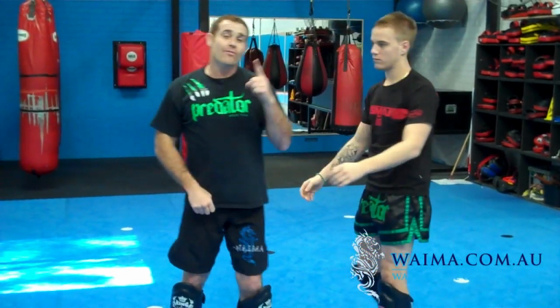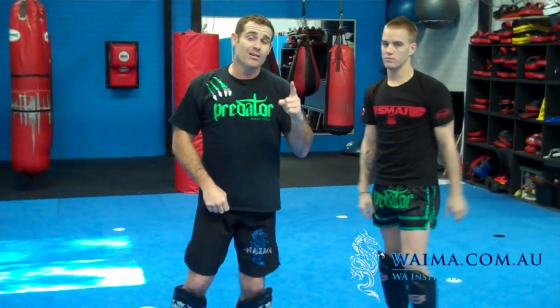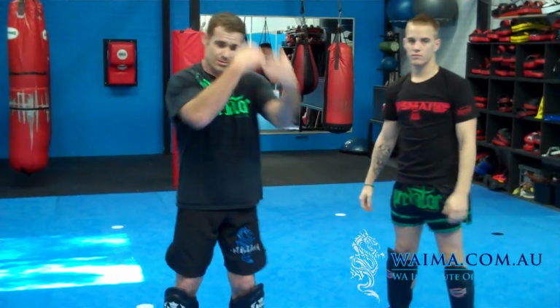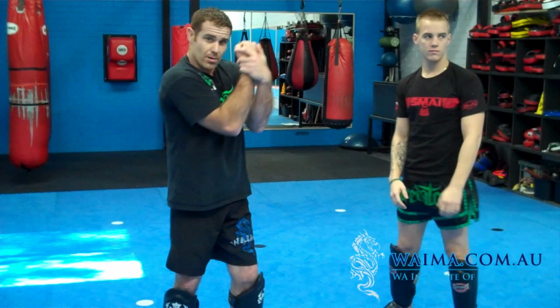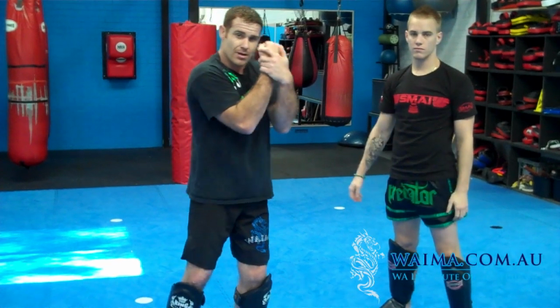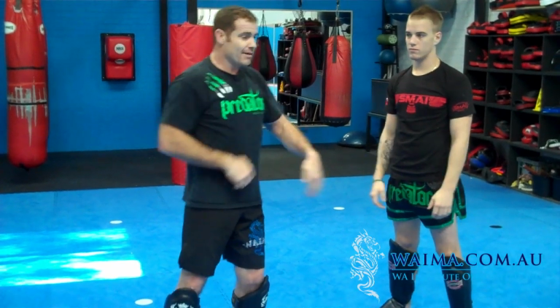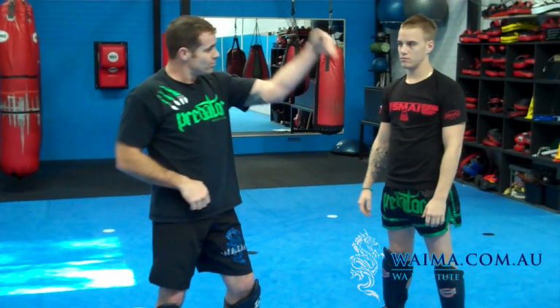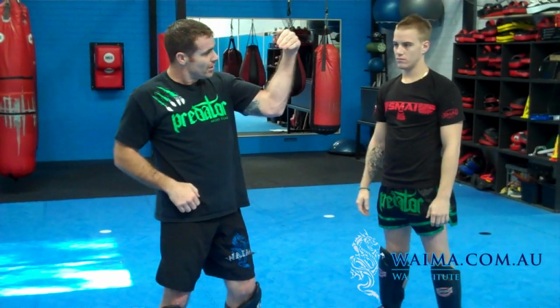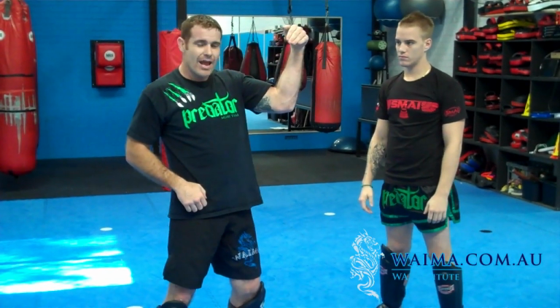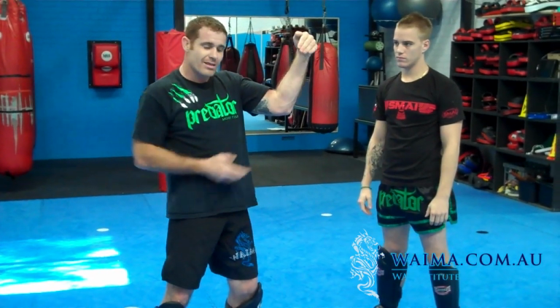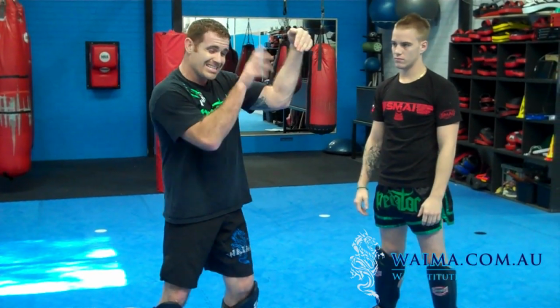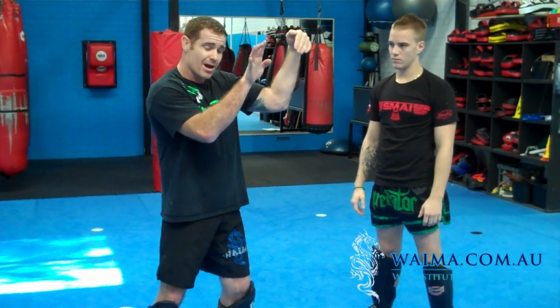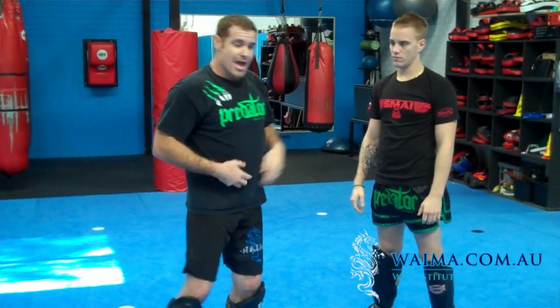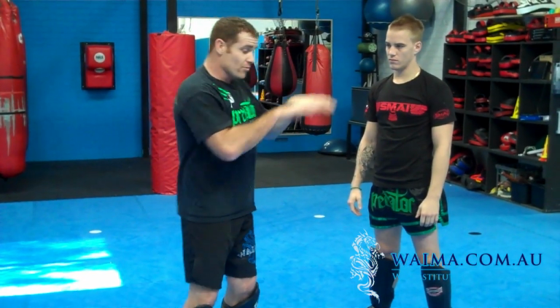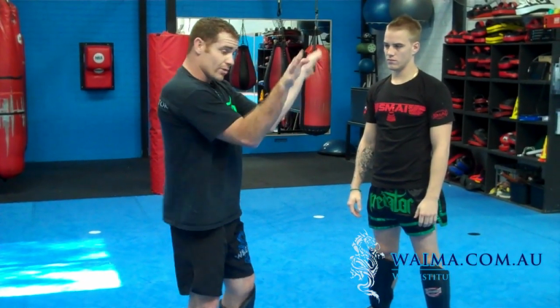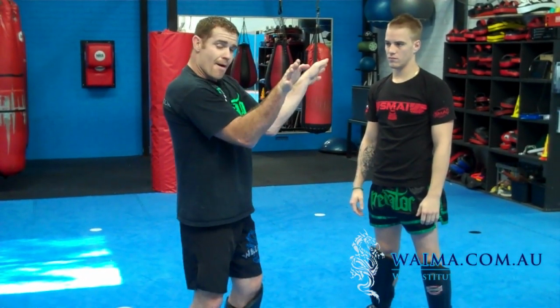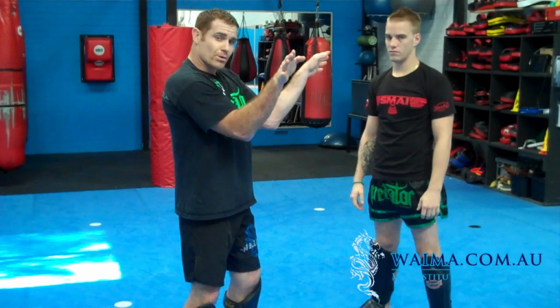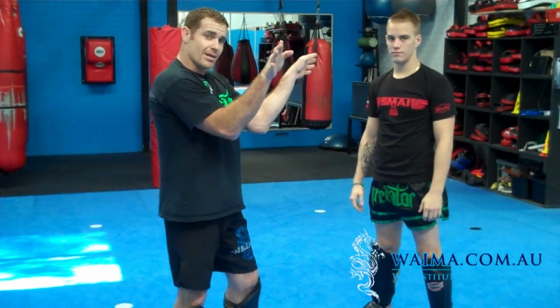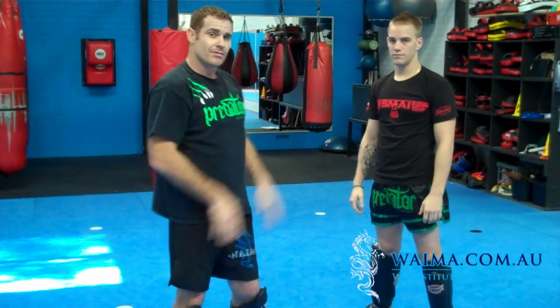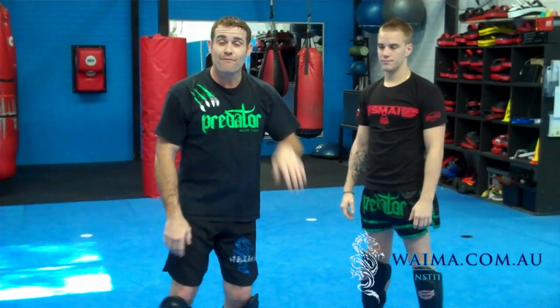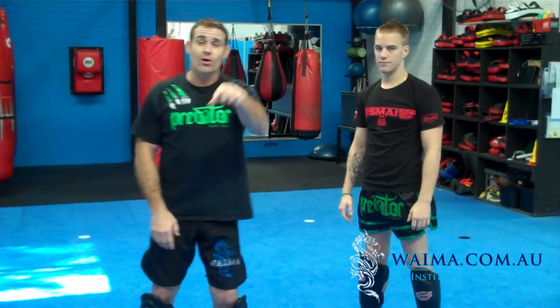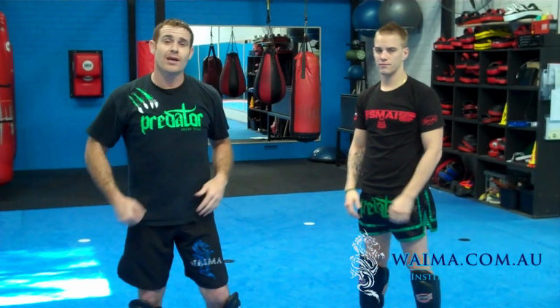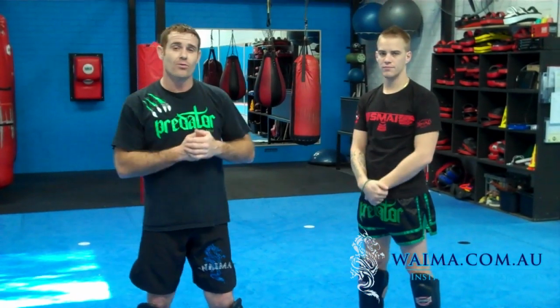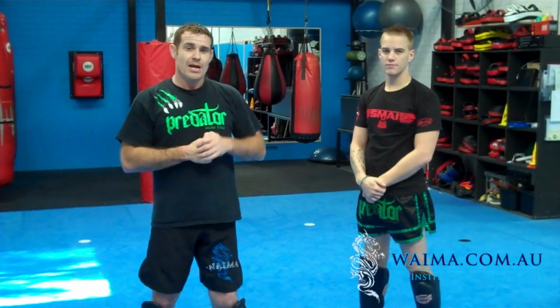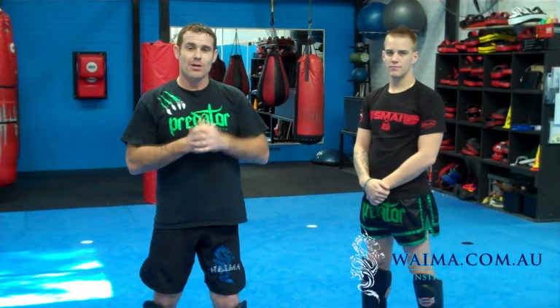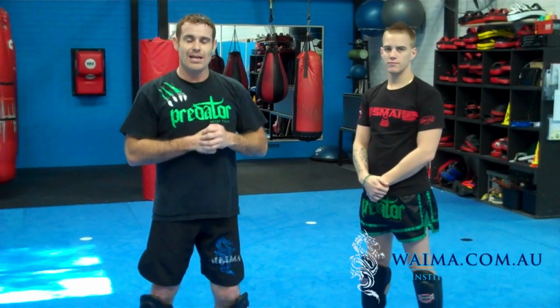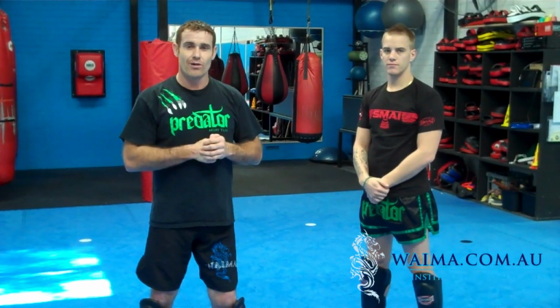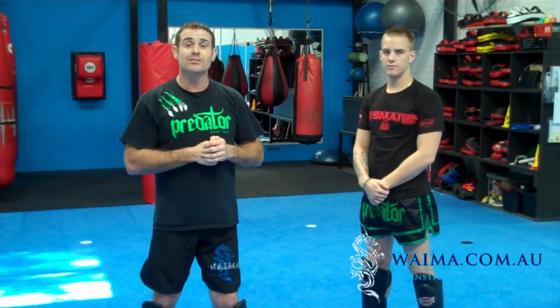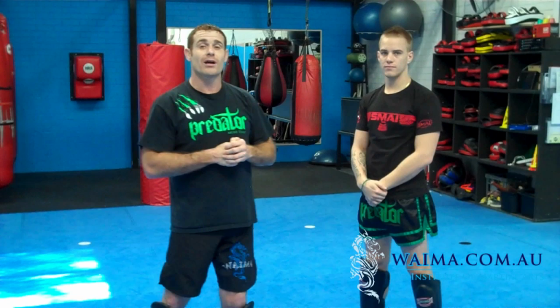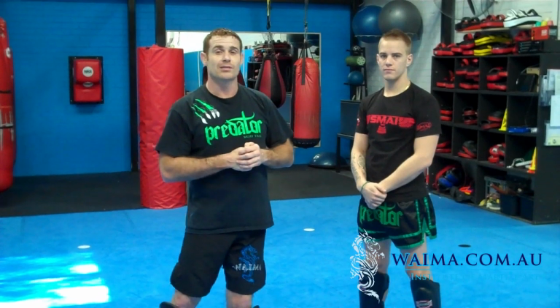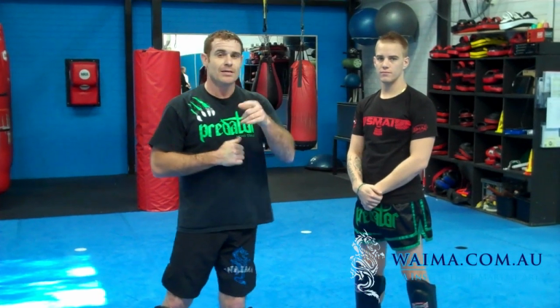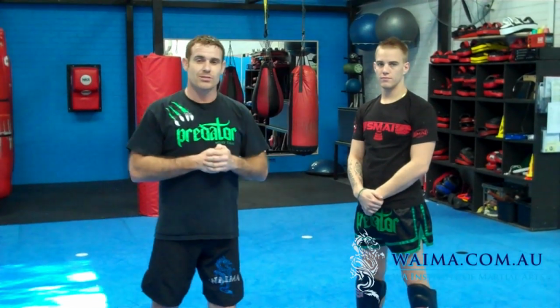So: level one, top lock; level two, hand around the neck, inside arm; and level three, both hands in. Have fun, try it, see how you go with it and let me know if you need any other assistance. See you next time.